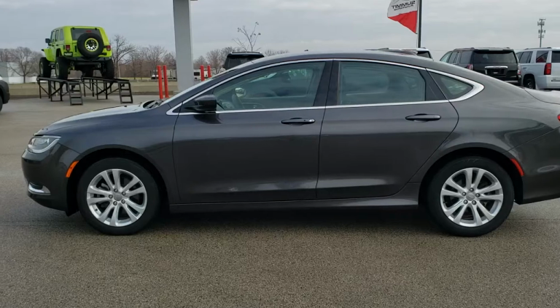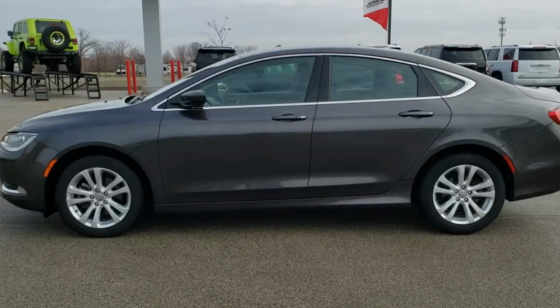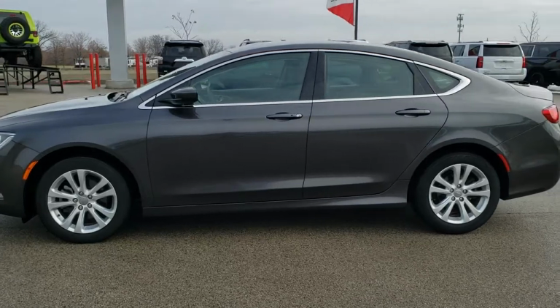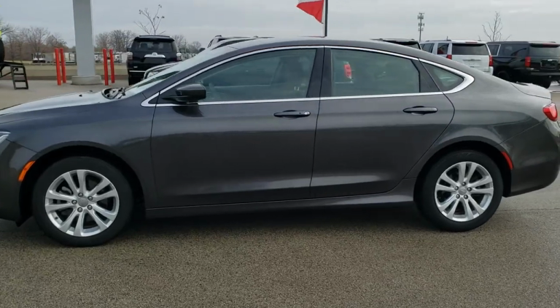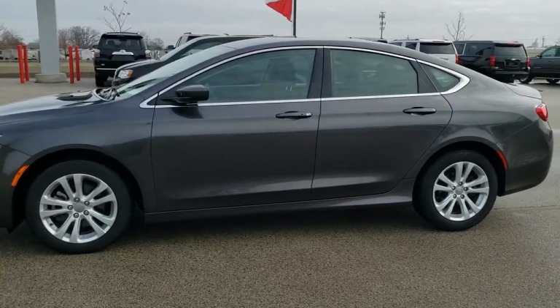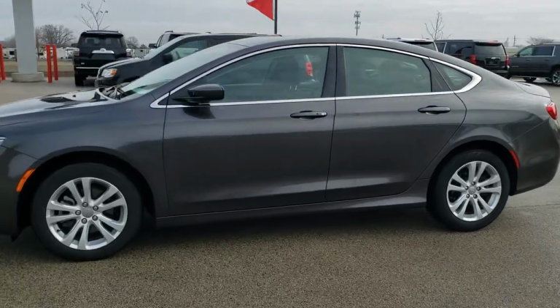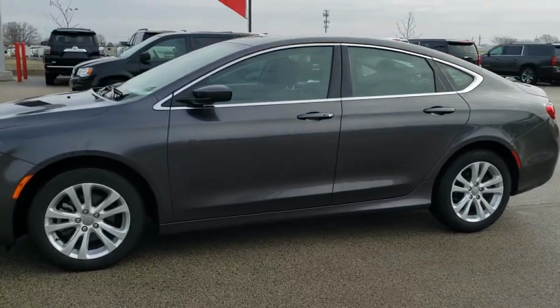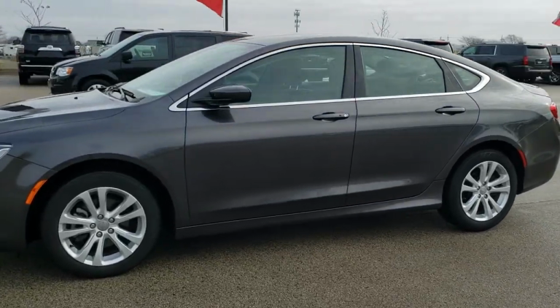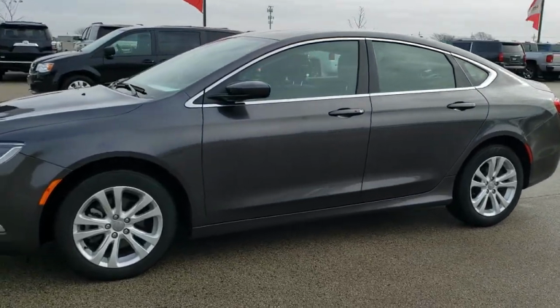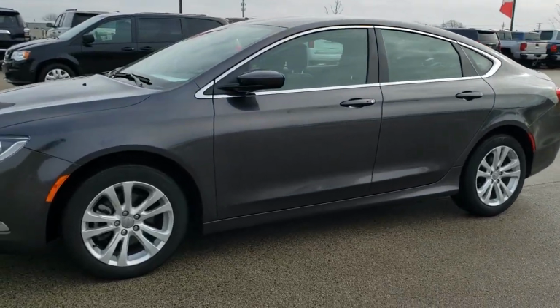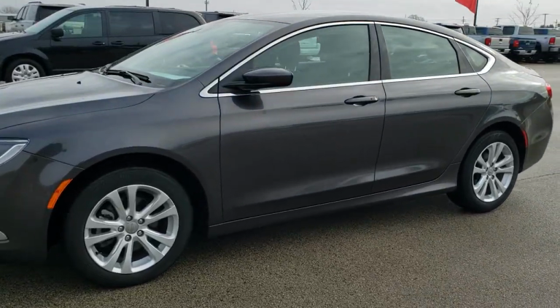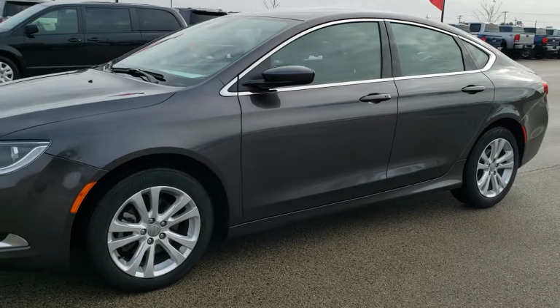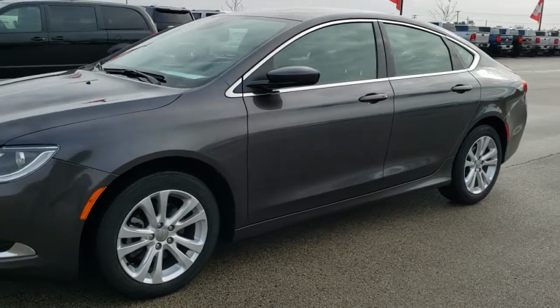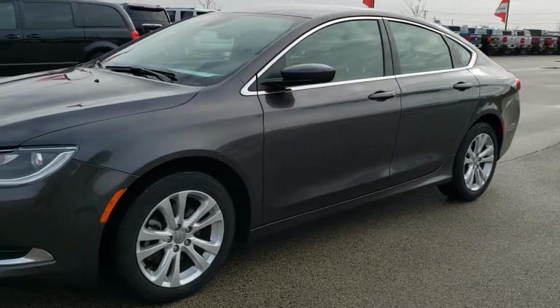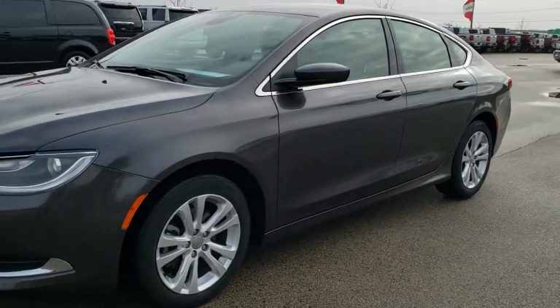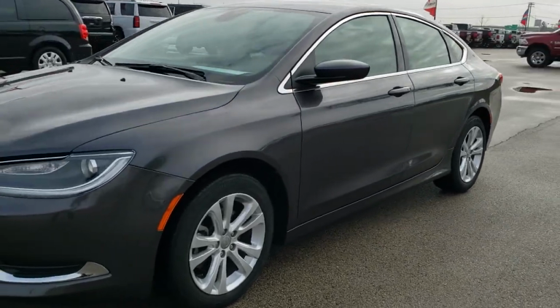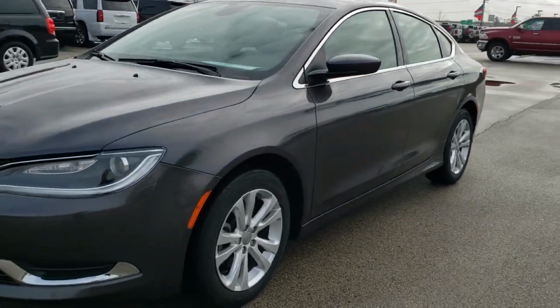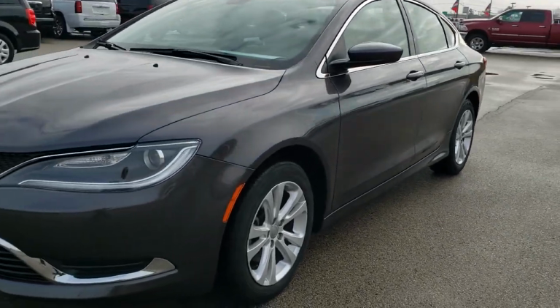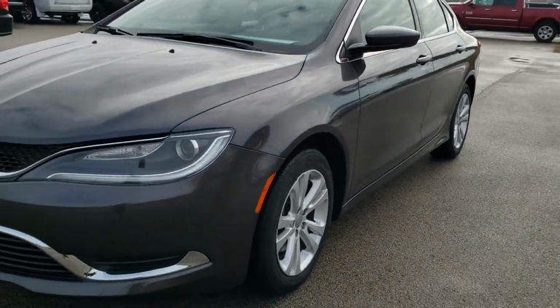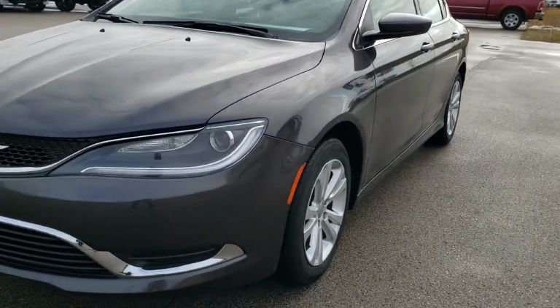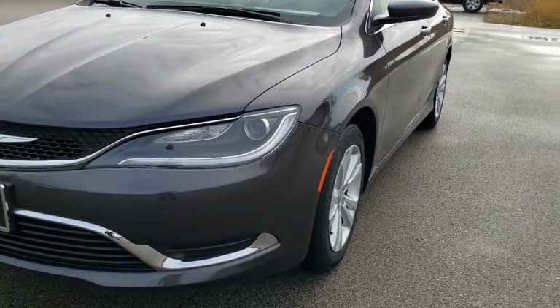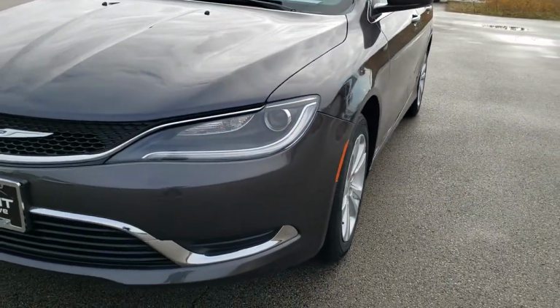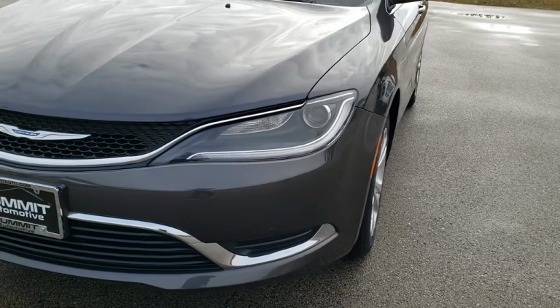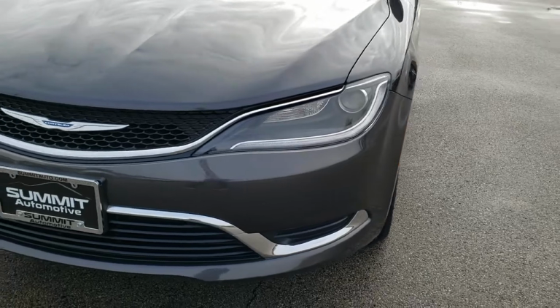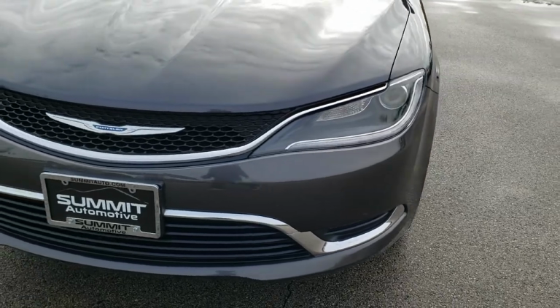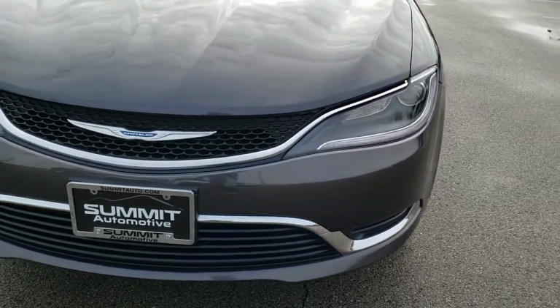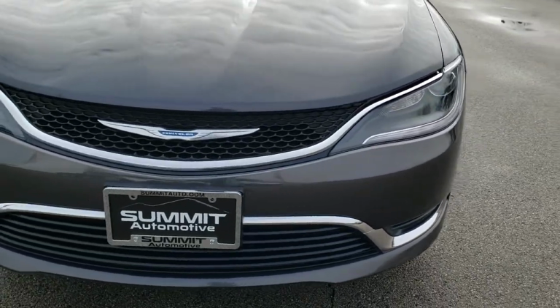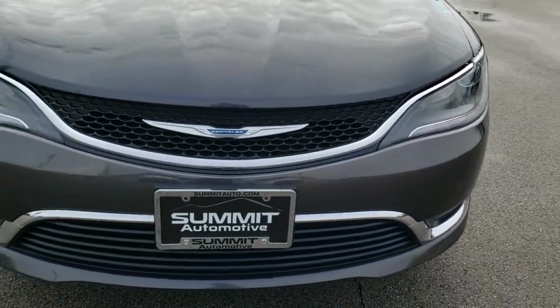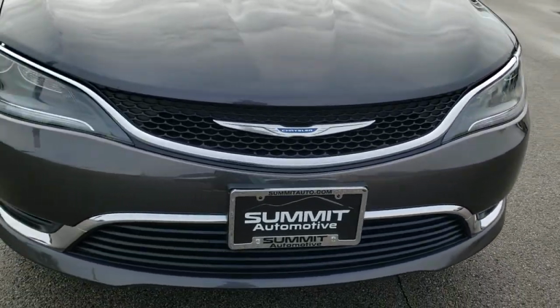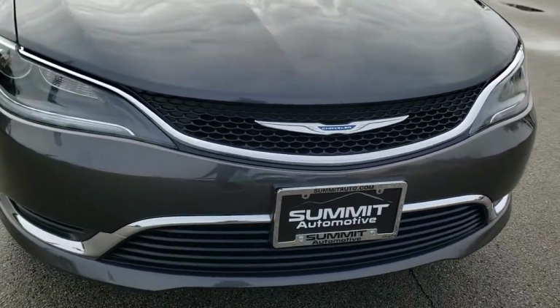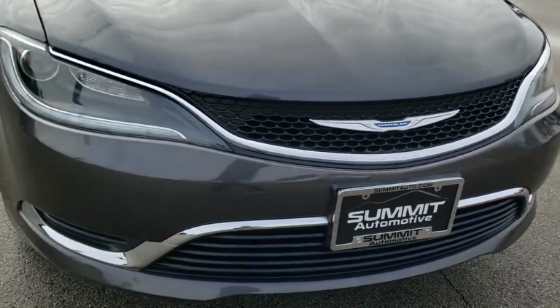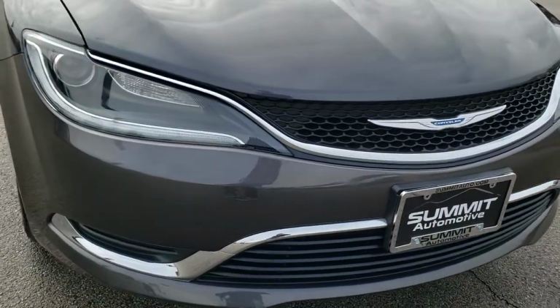This is stock number 9T306A. We are here at Summit Automotive in Fond du Lac, Wisconsin — your new and used Chrysler and car headquarters. Today we are checking out this super clean 2015 Chrysler 200 Limited.